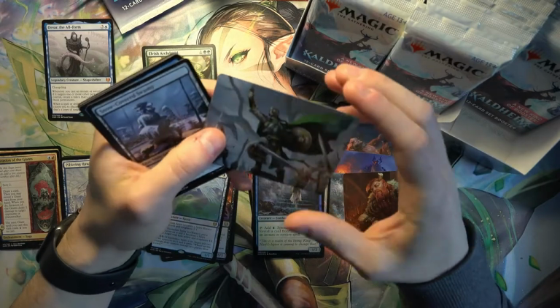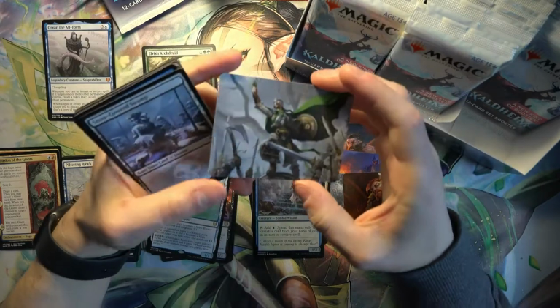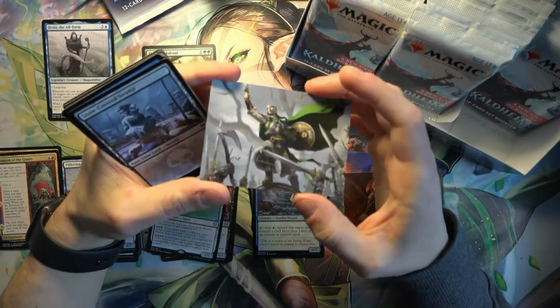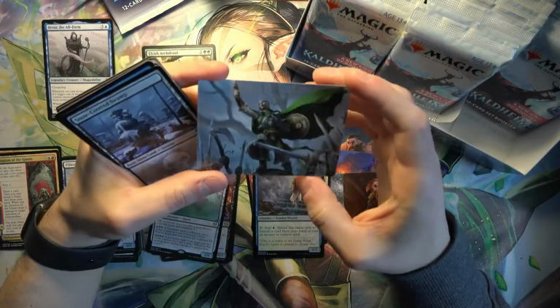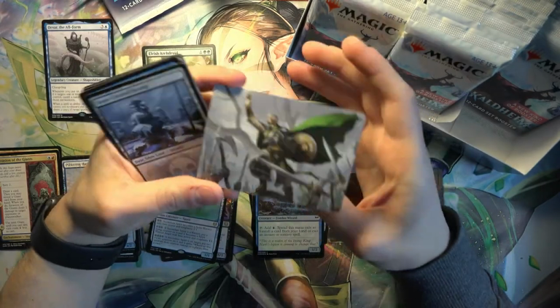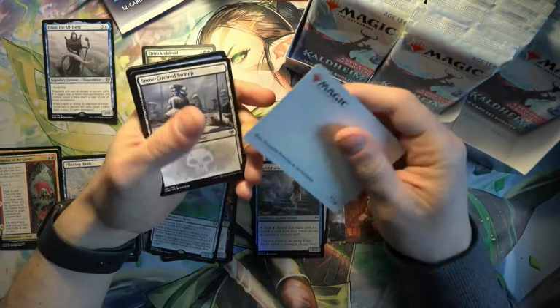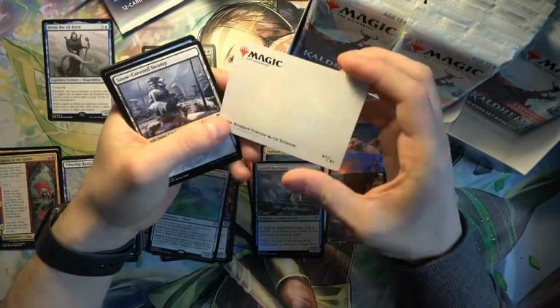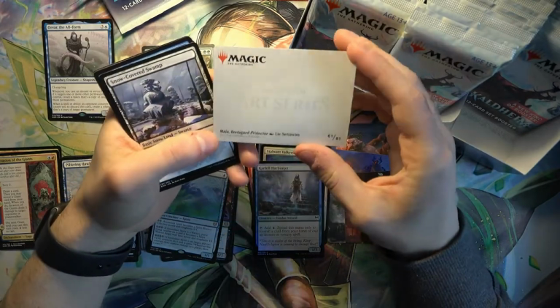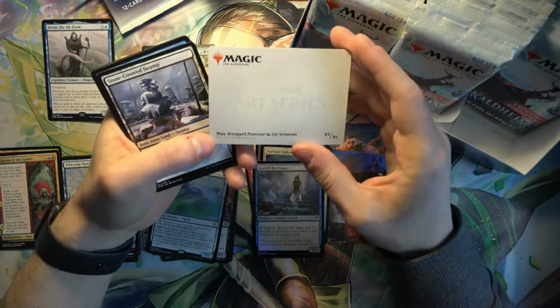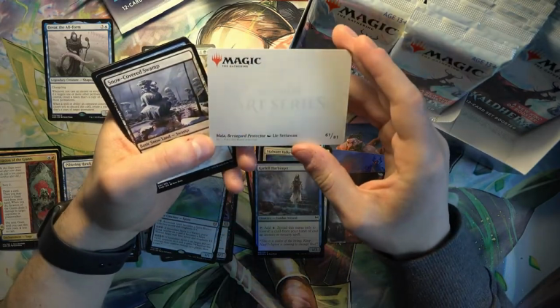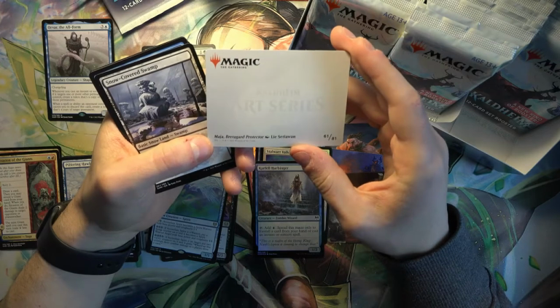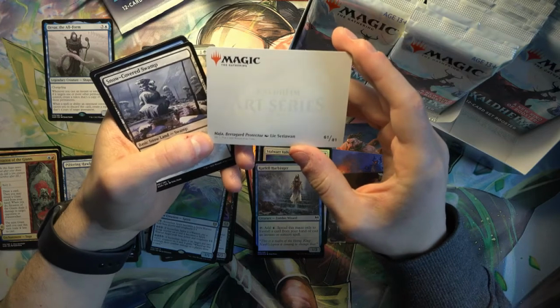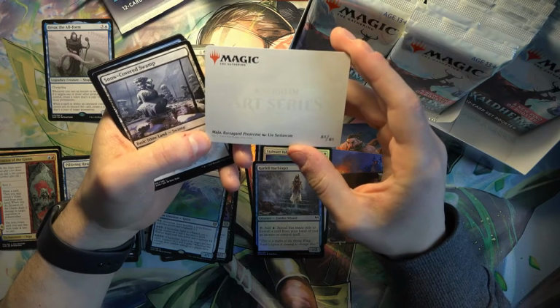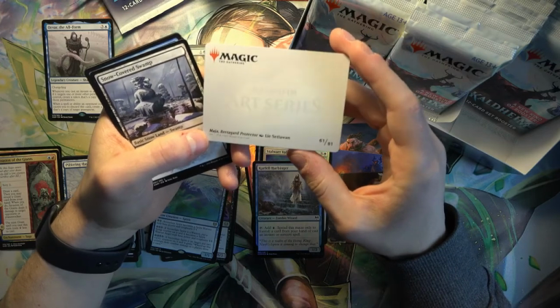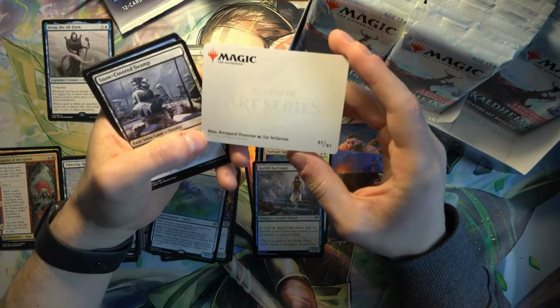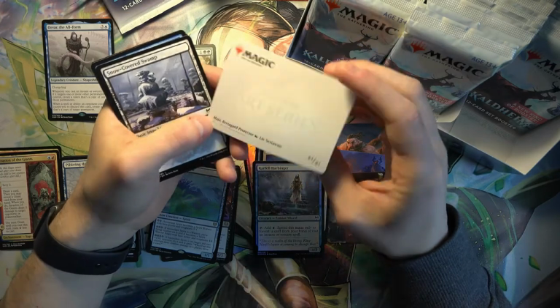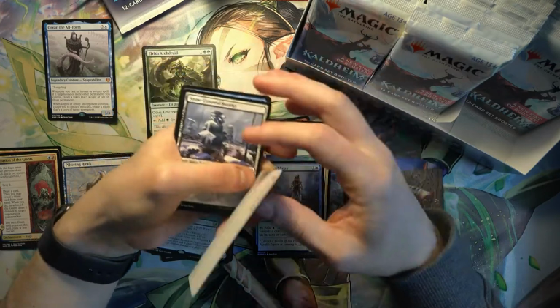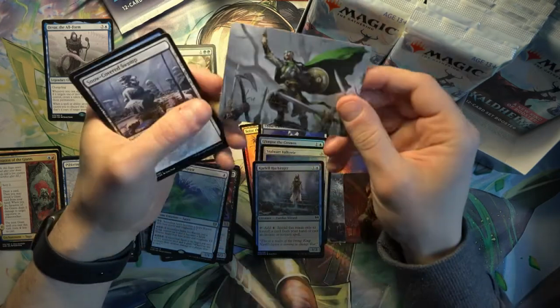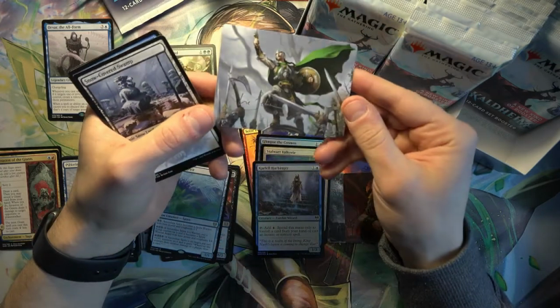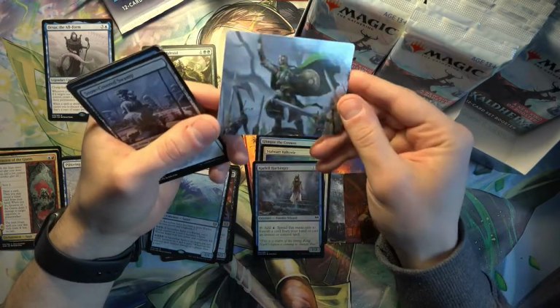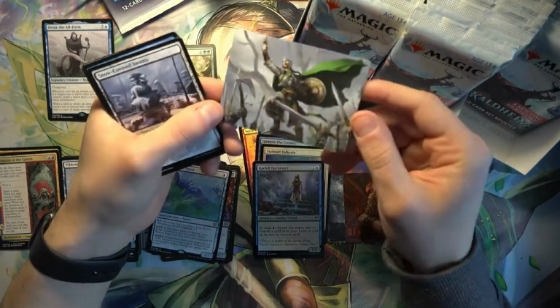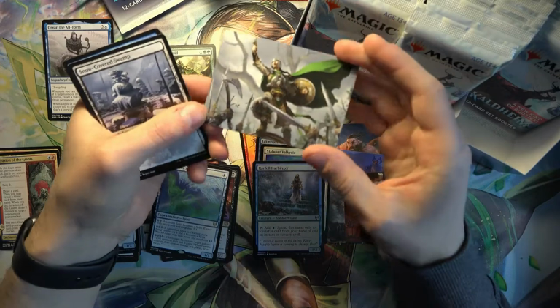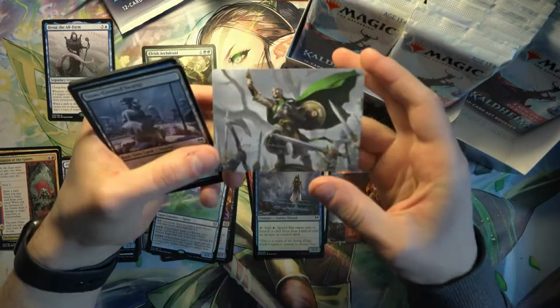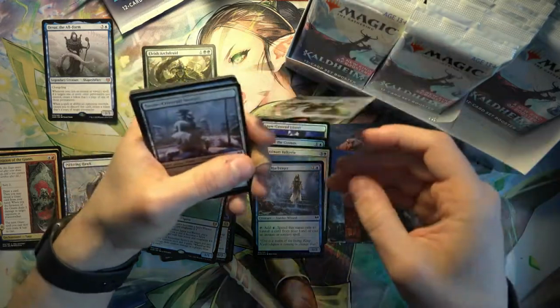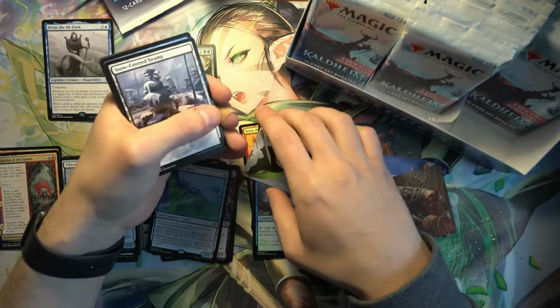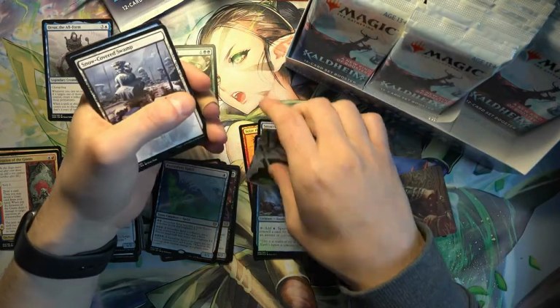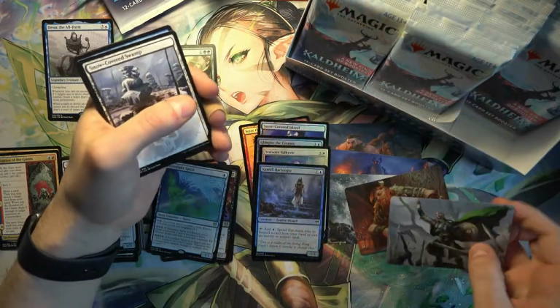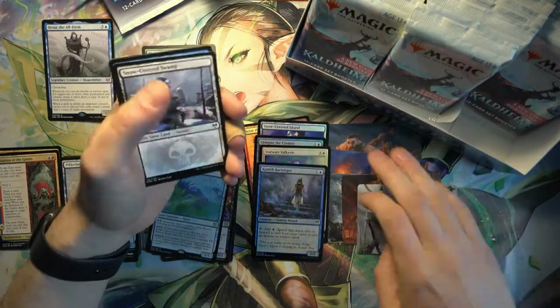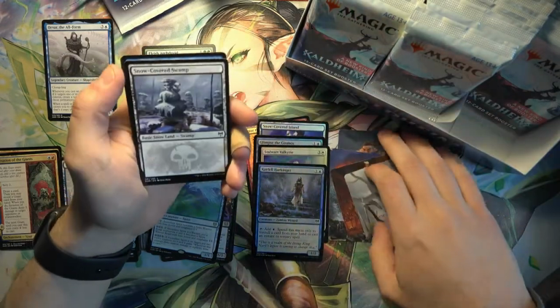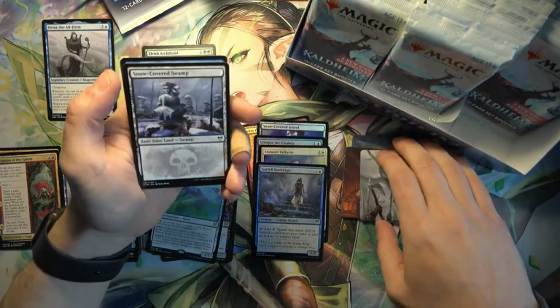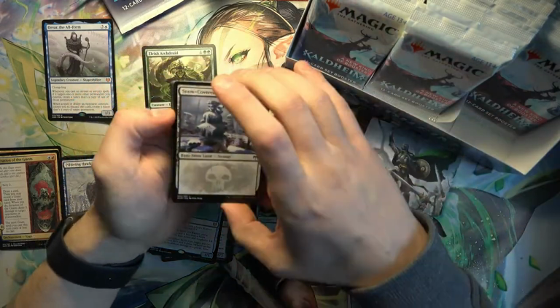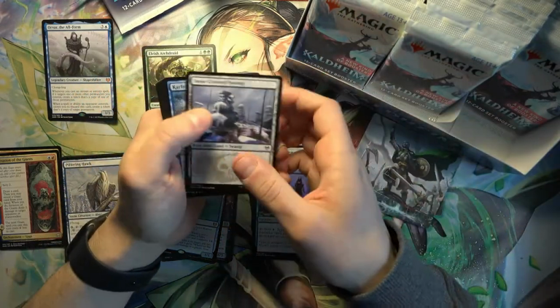And here's one of the stamped signature cards. This is Maja Bredegard Protector by Lee Setiawan. Some of these are worth a lot - I'm not sure if this one is anything special, but I'll look it up after.